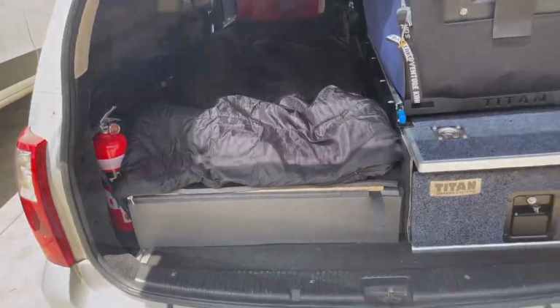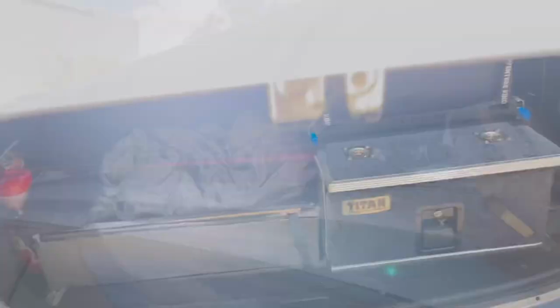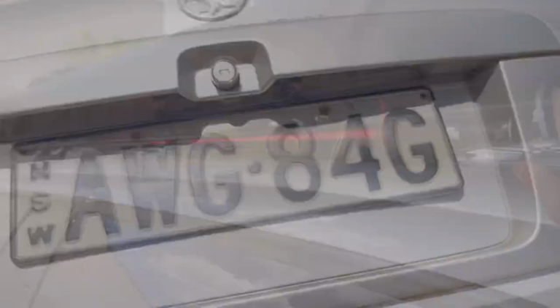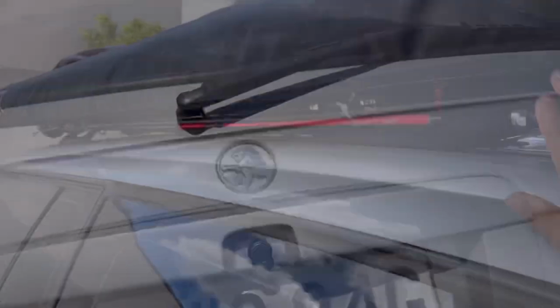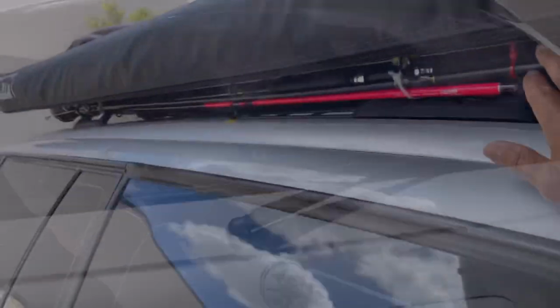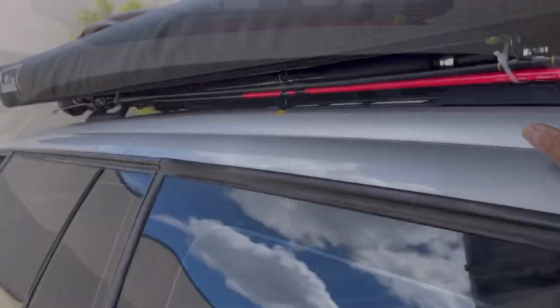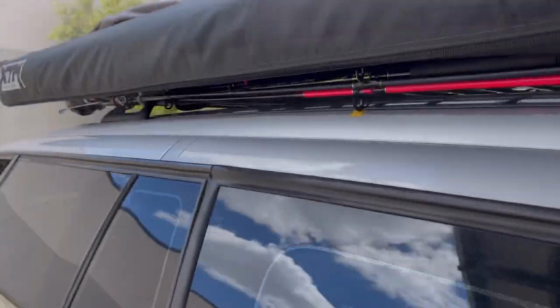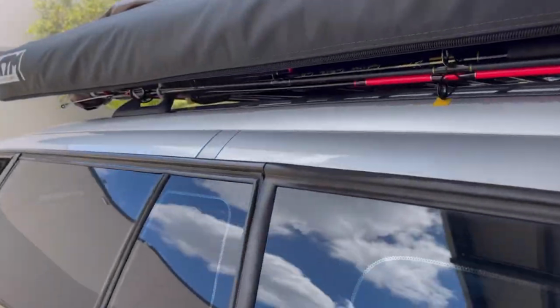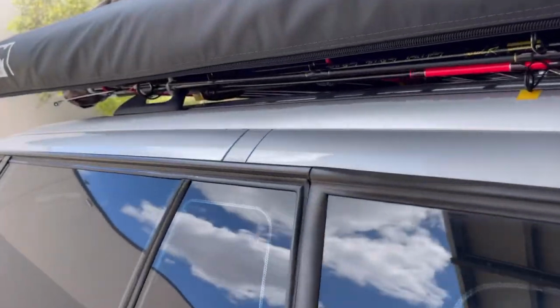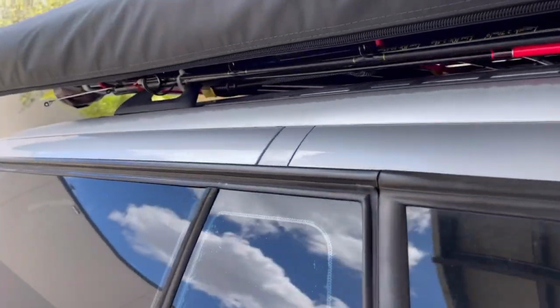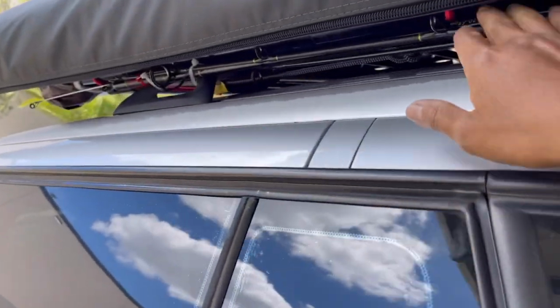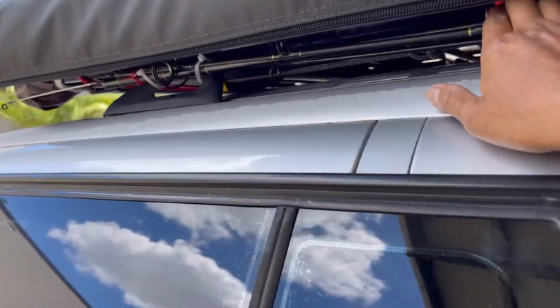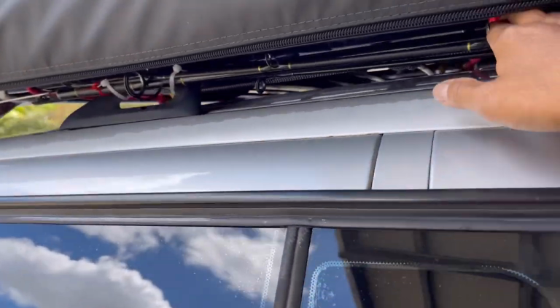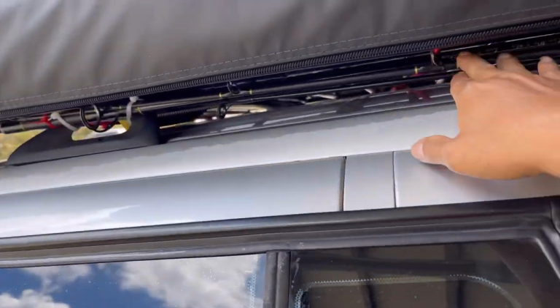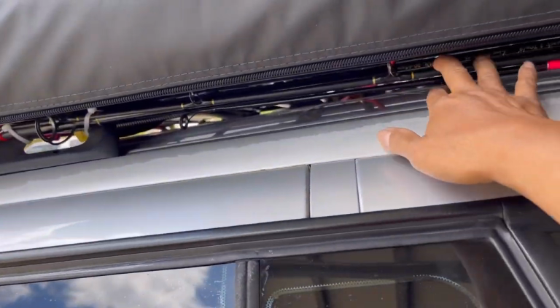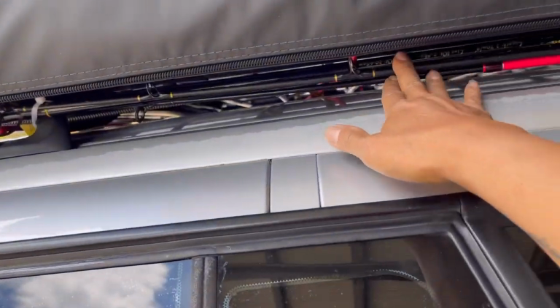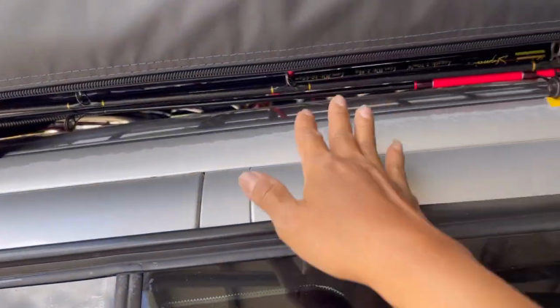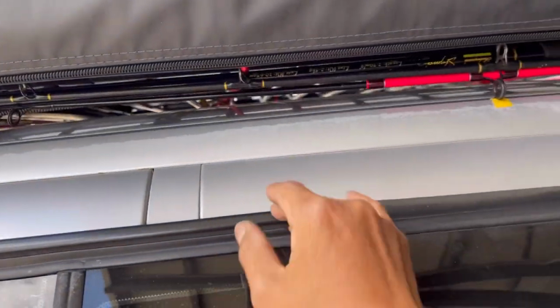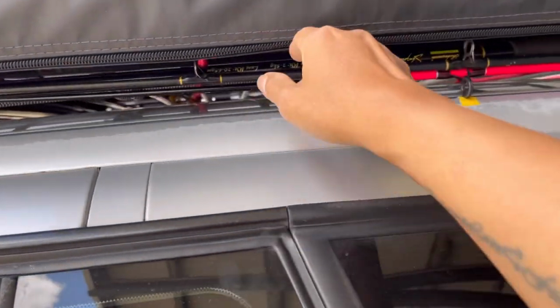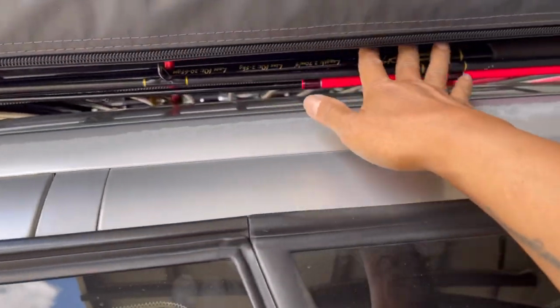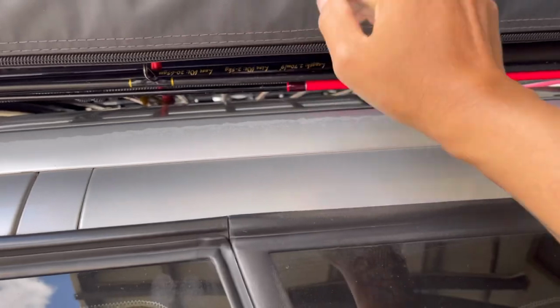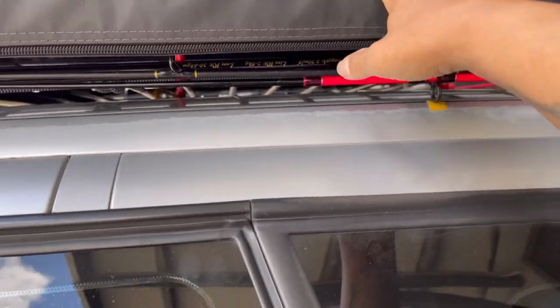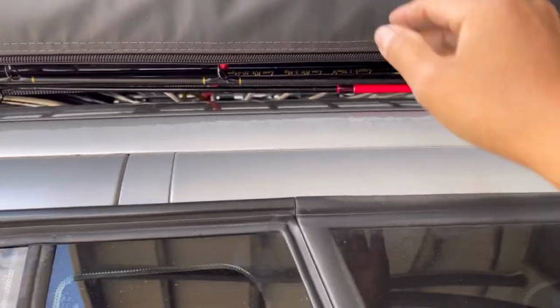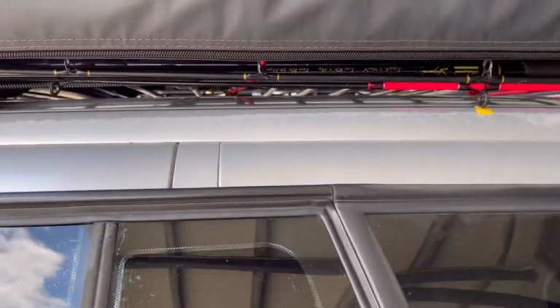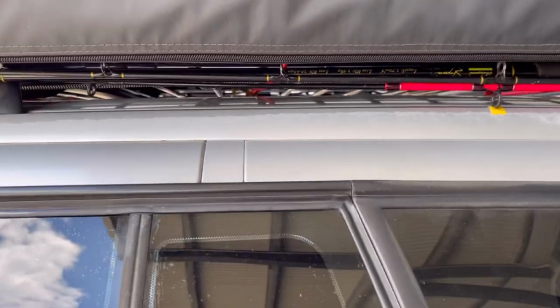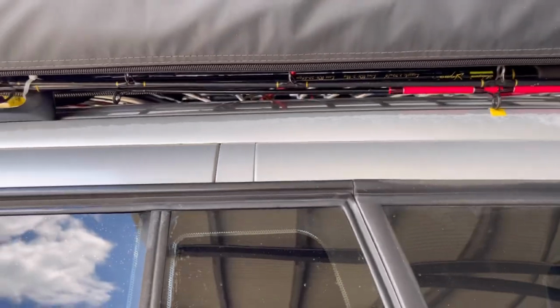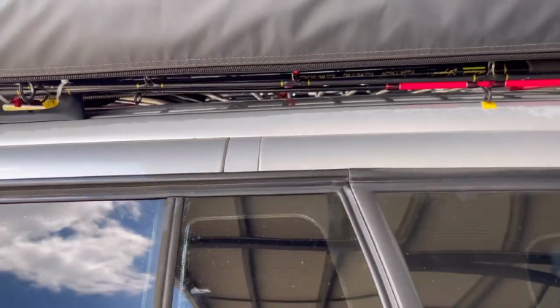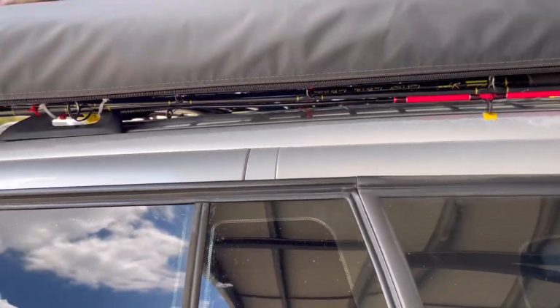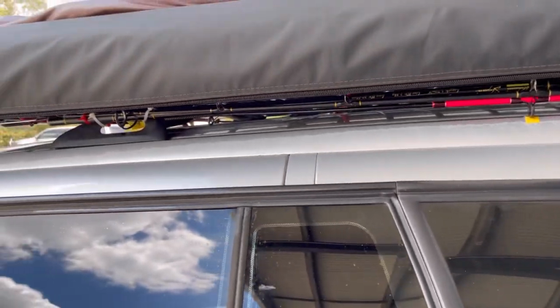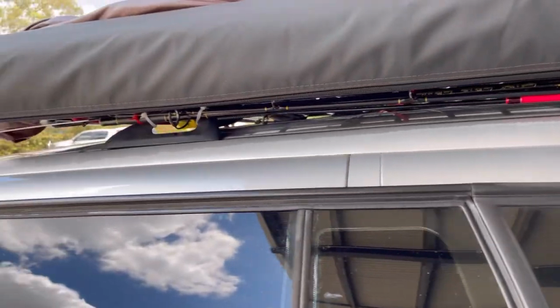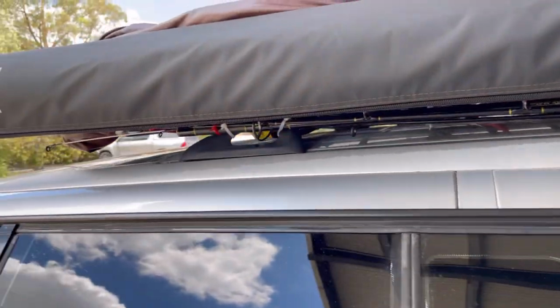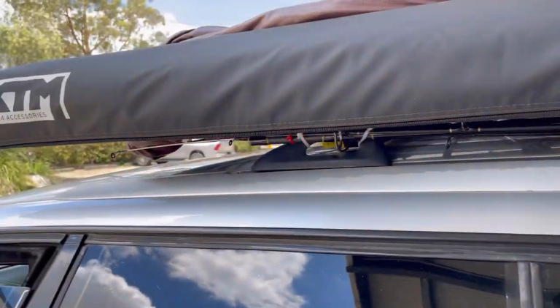My fishing rod goes along the side here. It's pretty secure and protected from the weather, so it's quite handy.